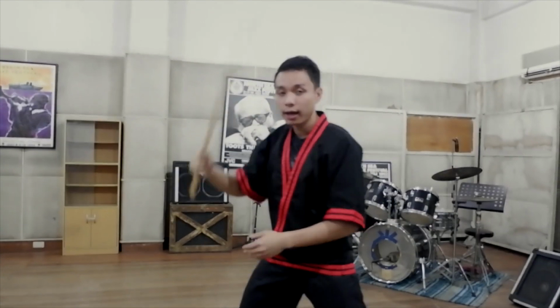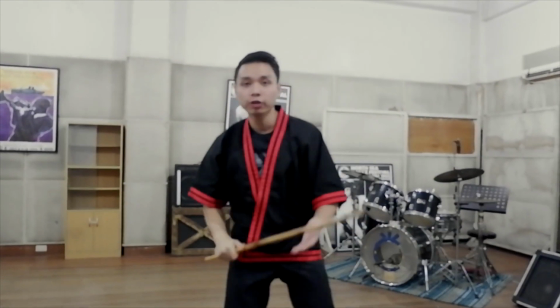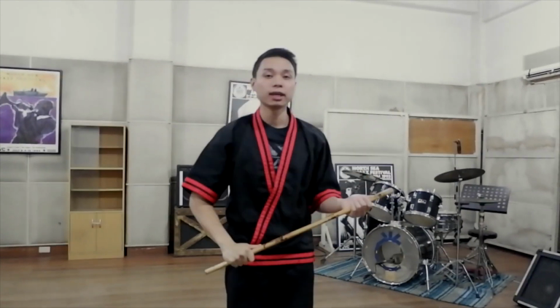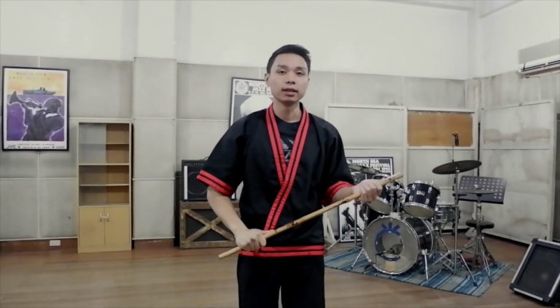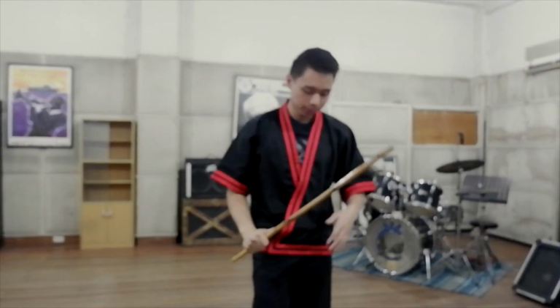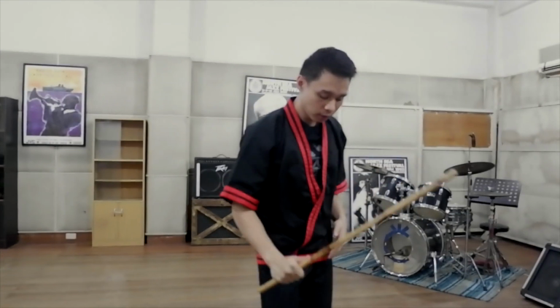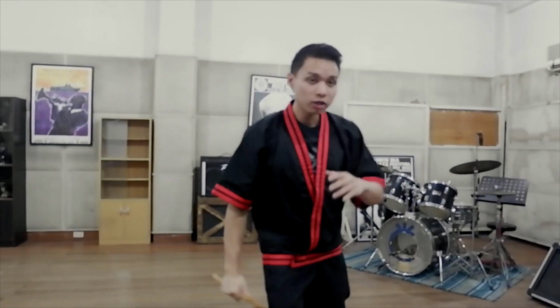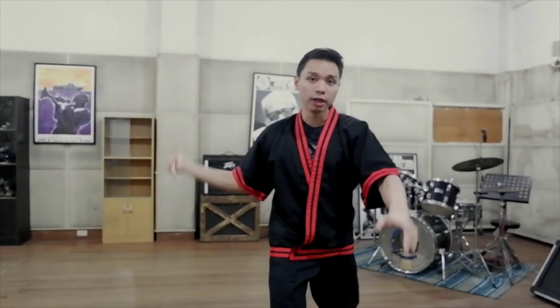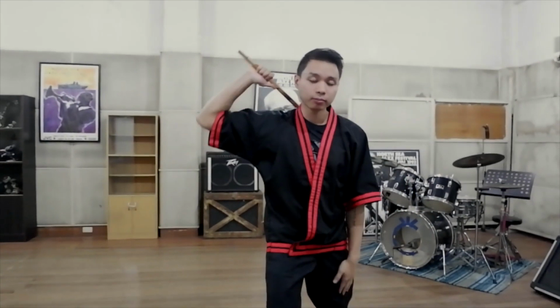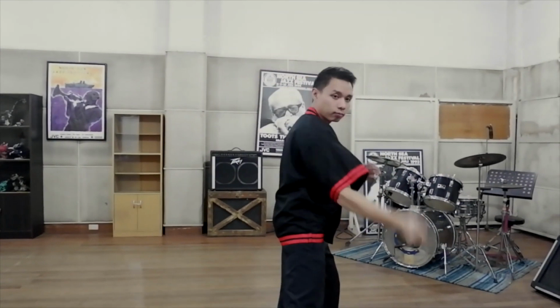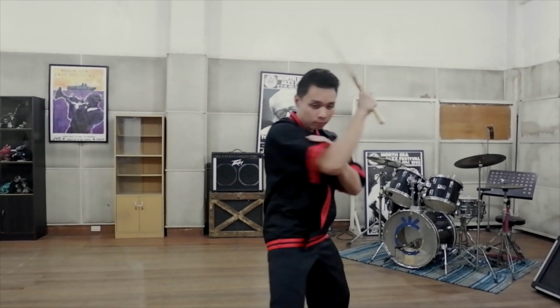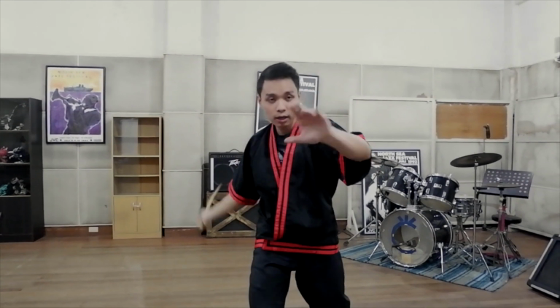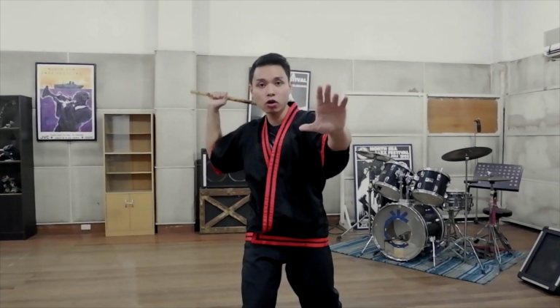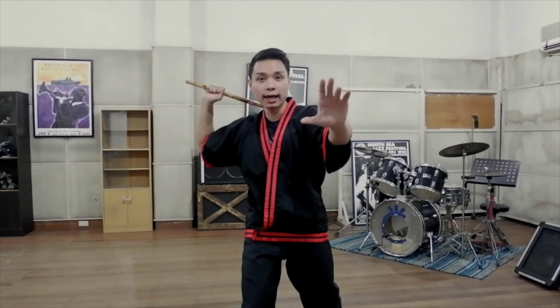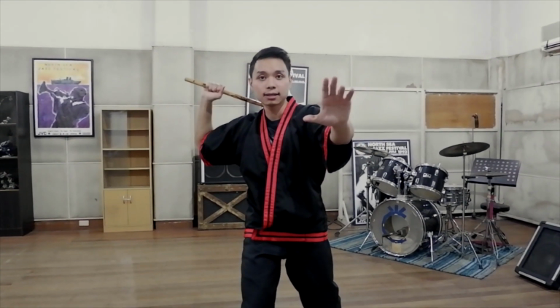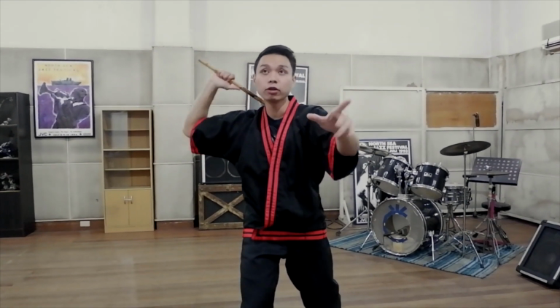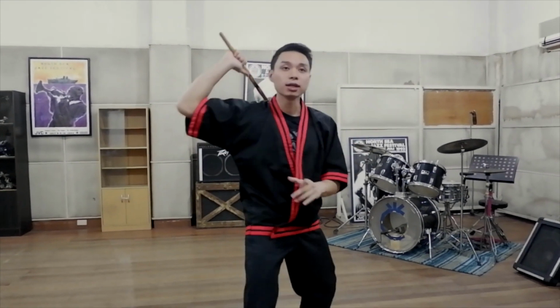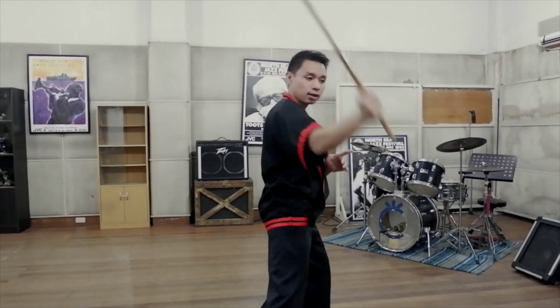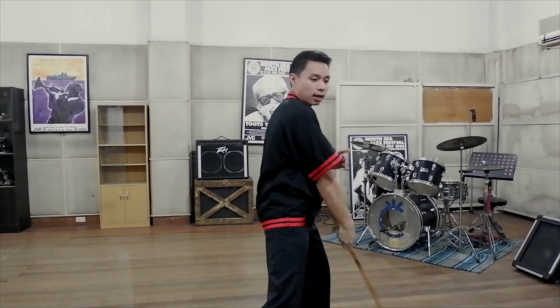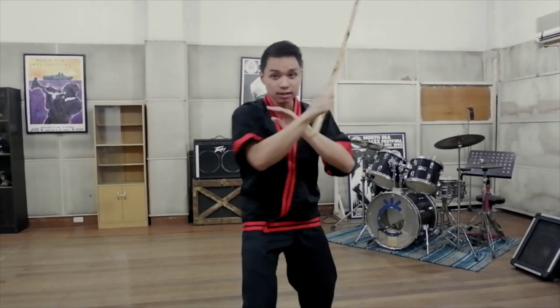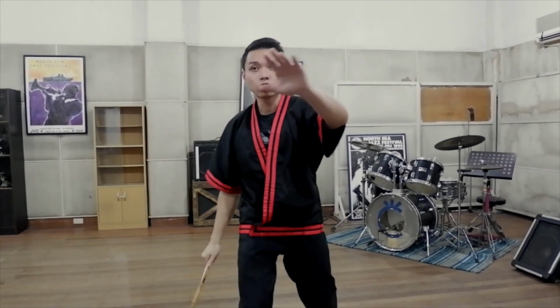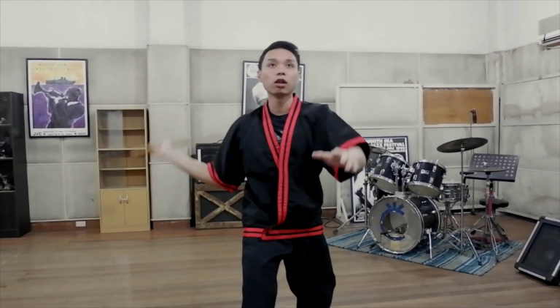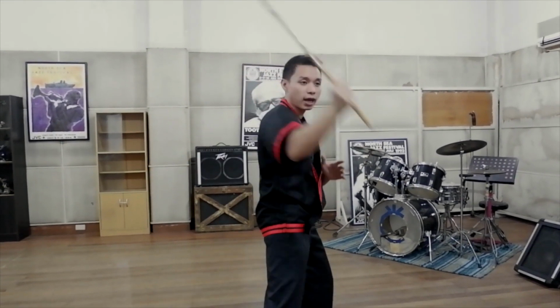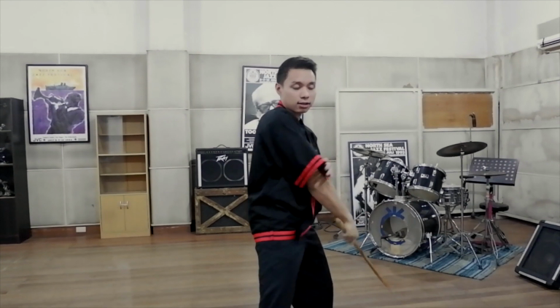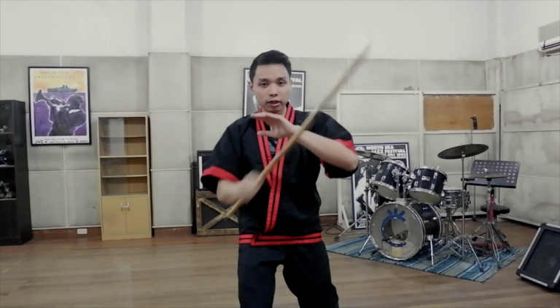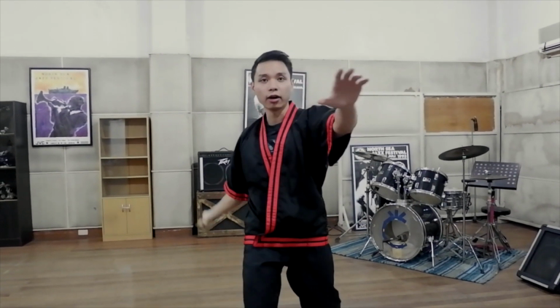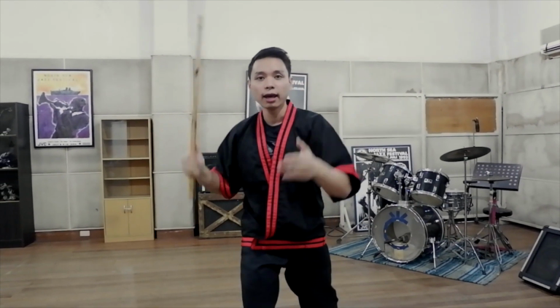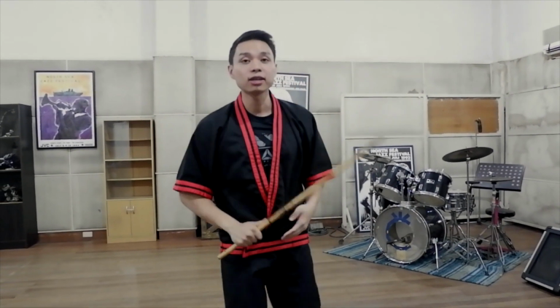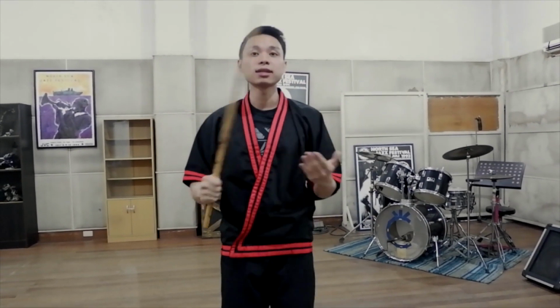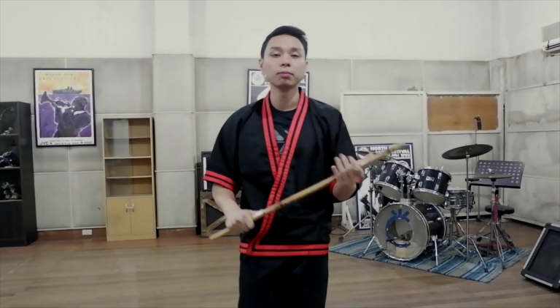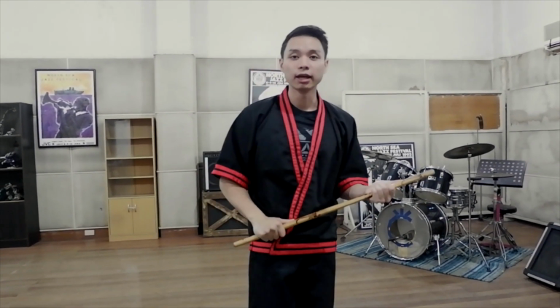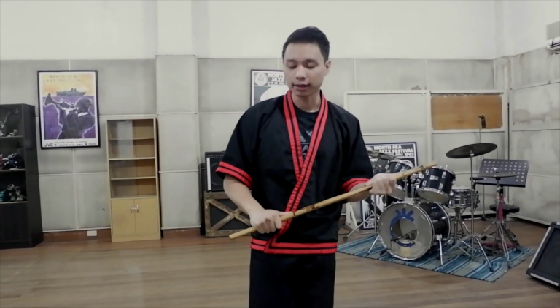And now for the striking technique. This movement is called an equis. And if you'll notice, it's as if I'm drawing a large X on the air. Equis, when translated, means the letter X.